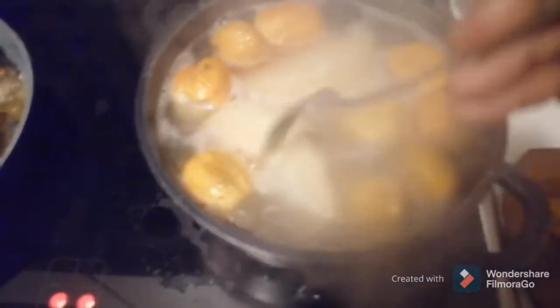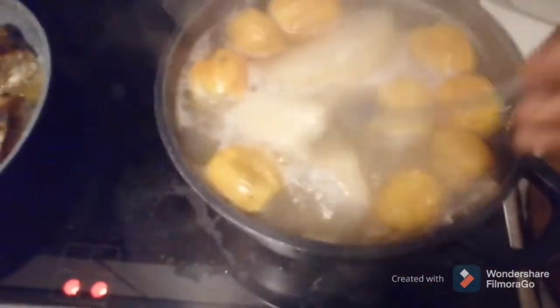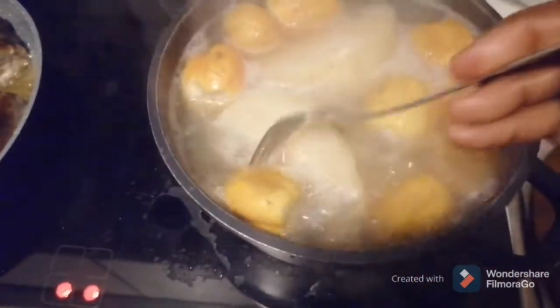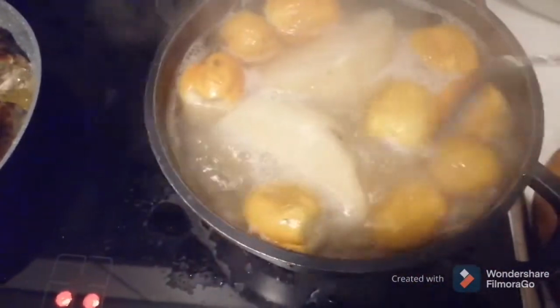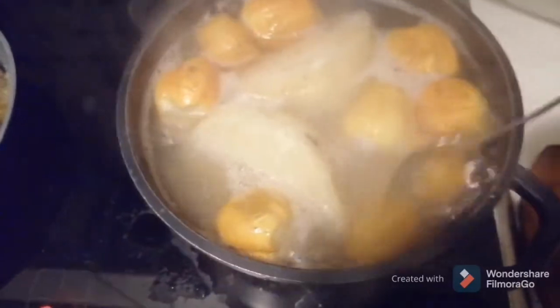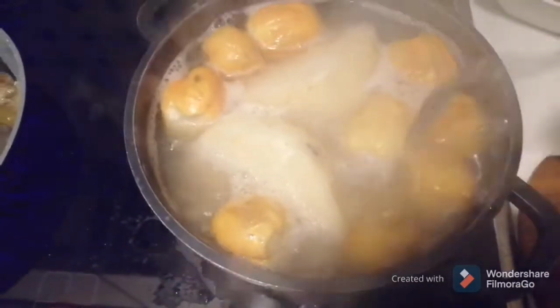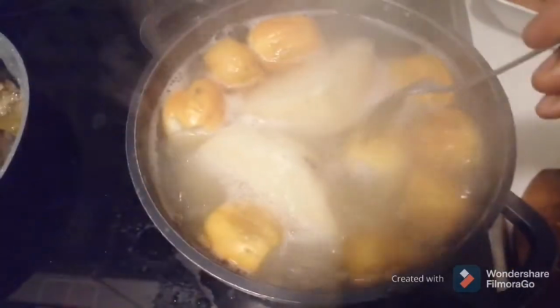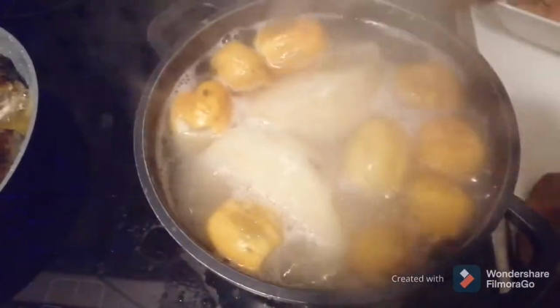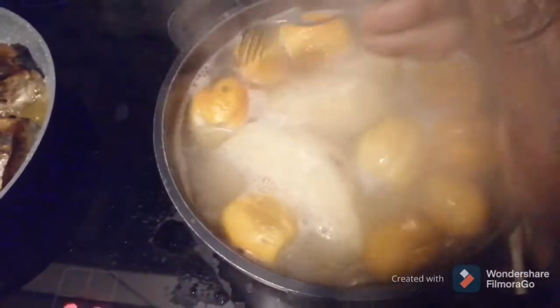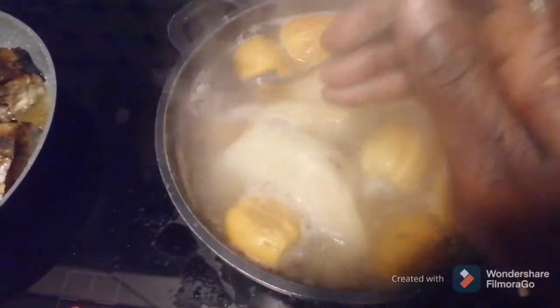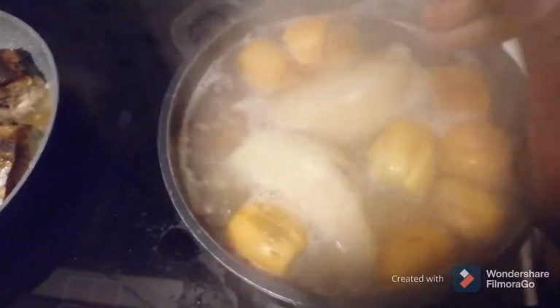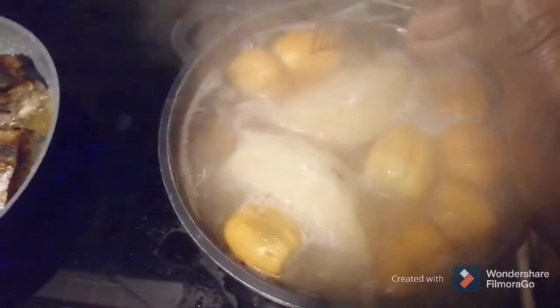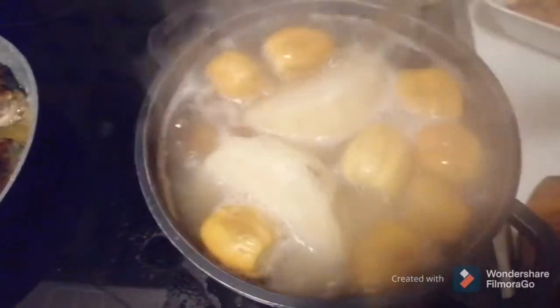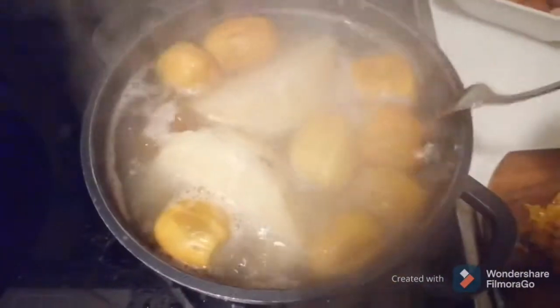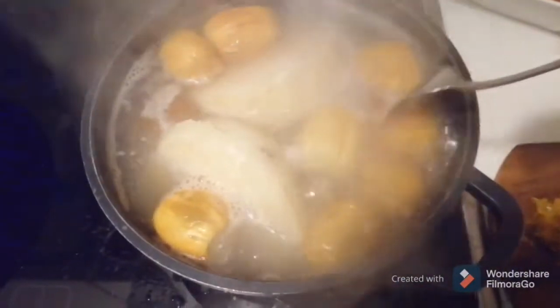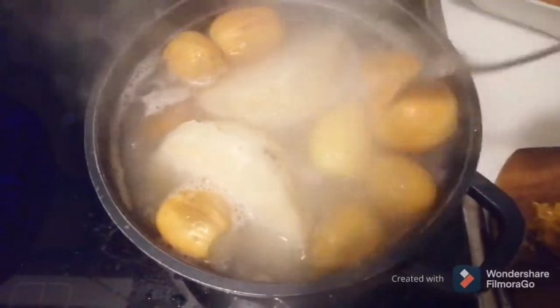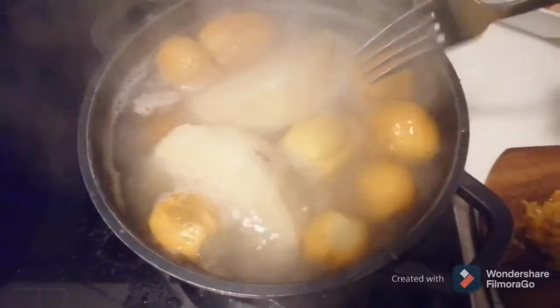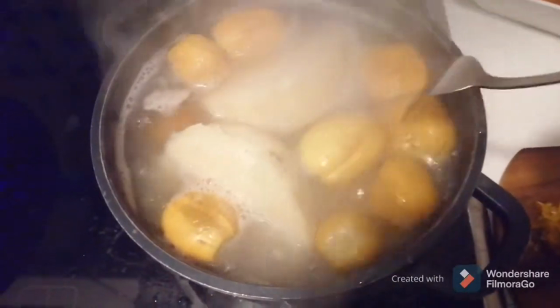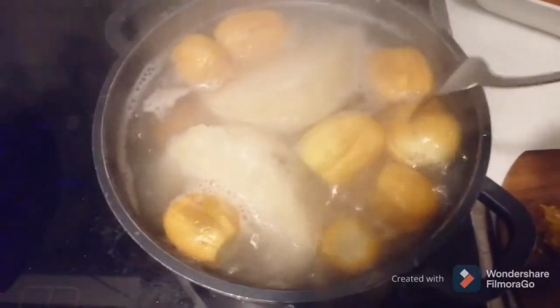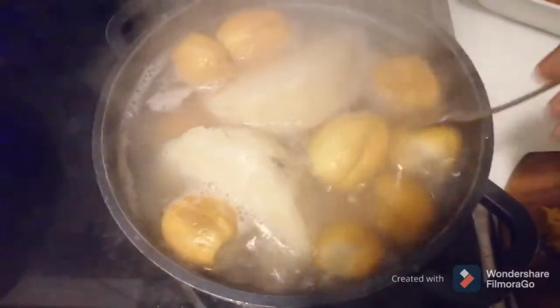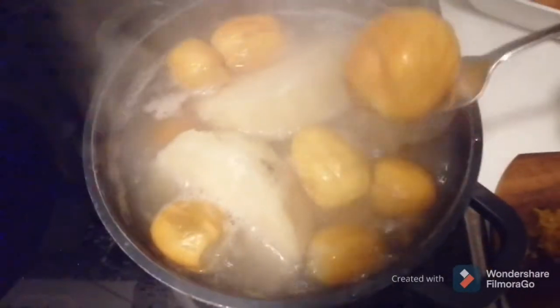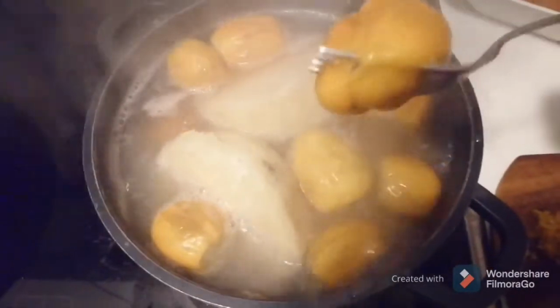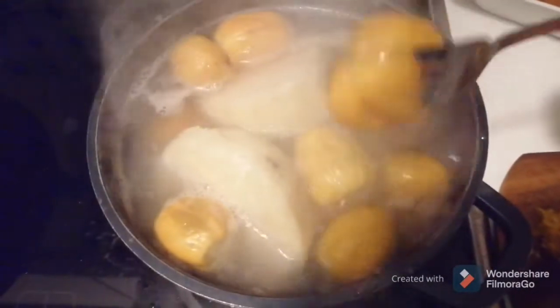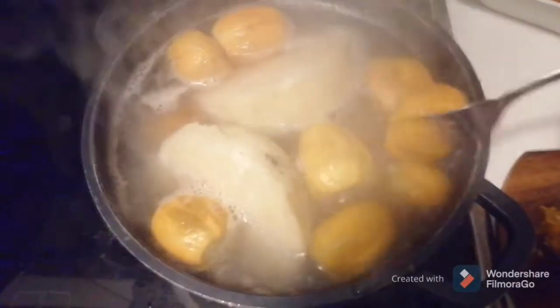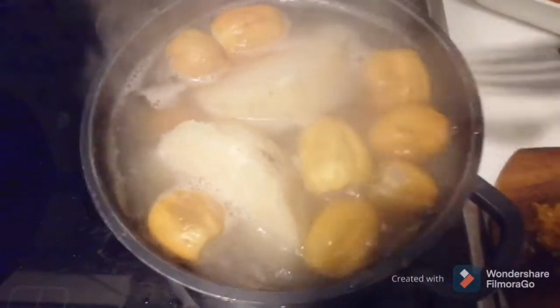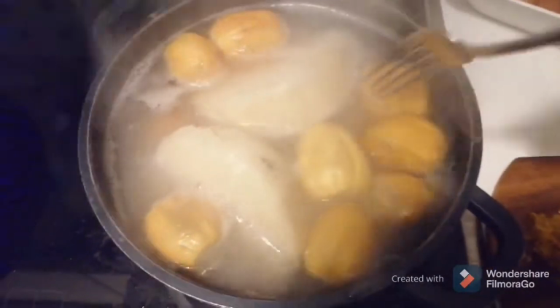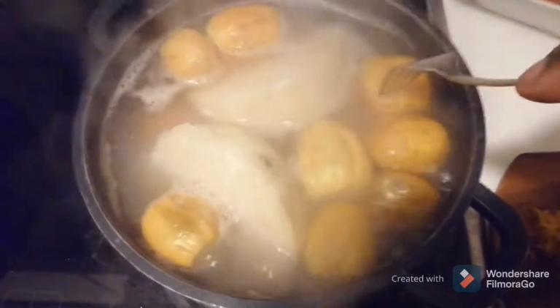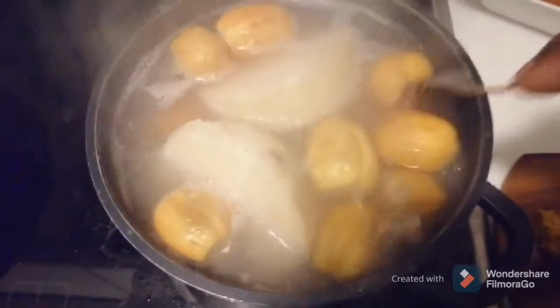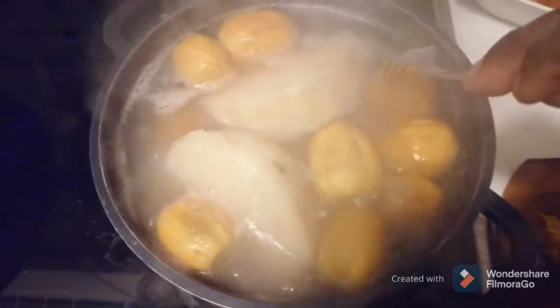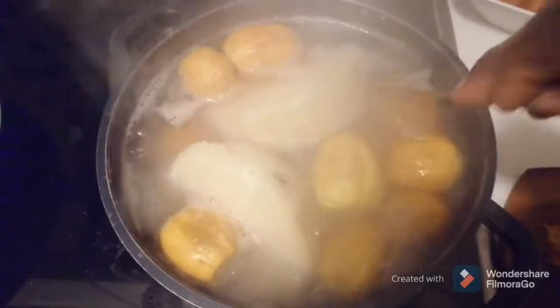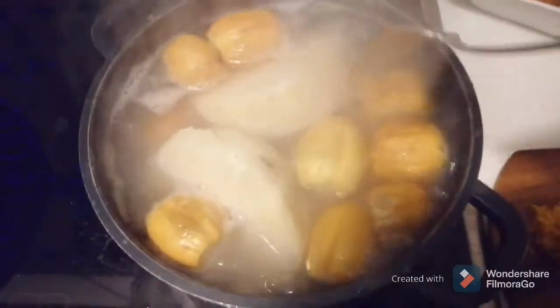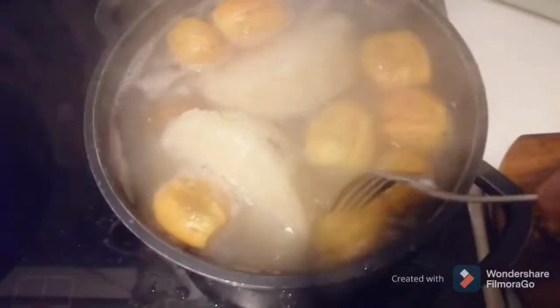As you can see, the yam is boiling and the gadi eggs are soft — they are really, really soft. Look at it, it is soft. I have to remove the gadi eggs now from the yam.